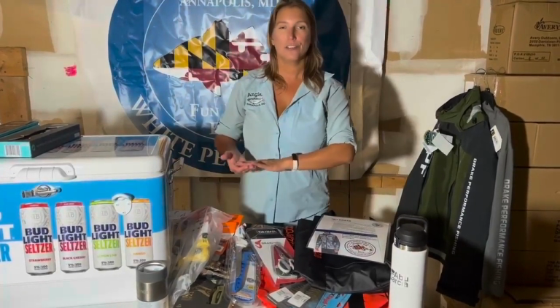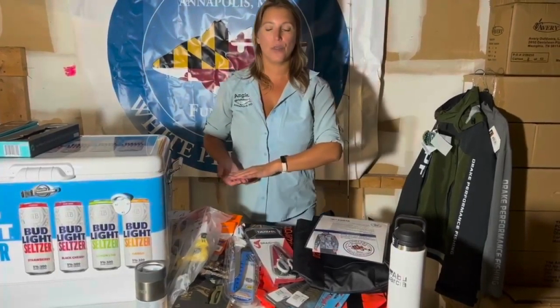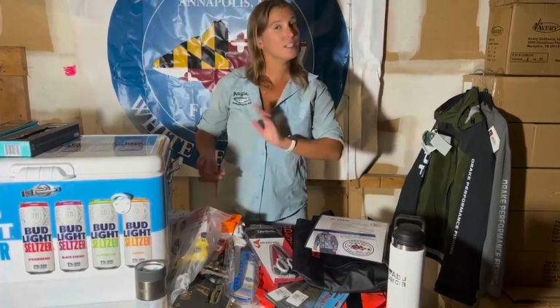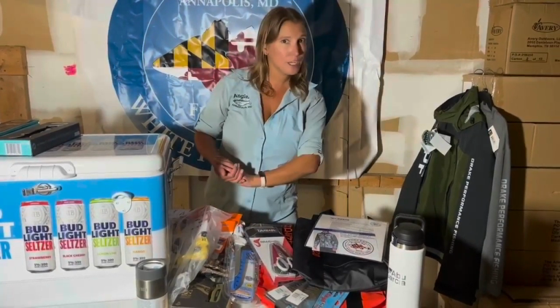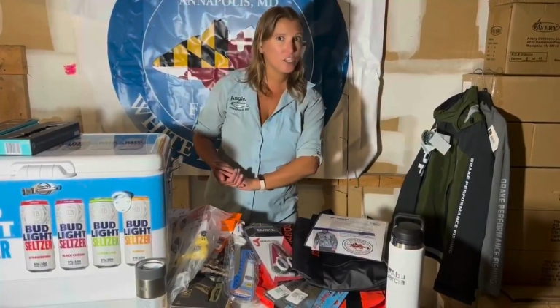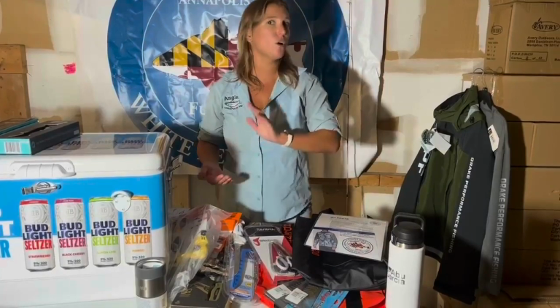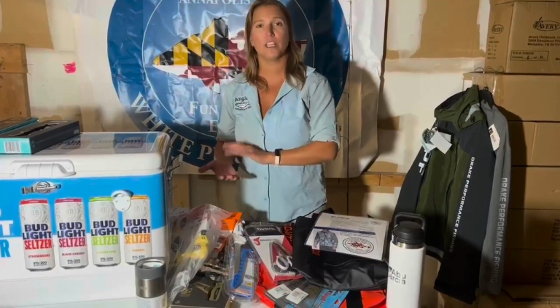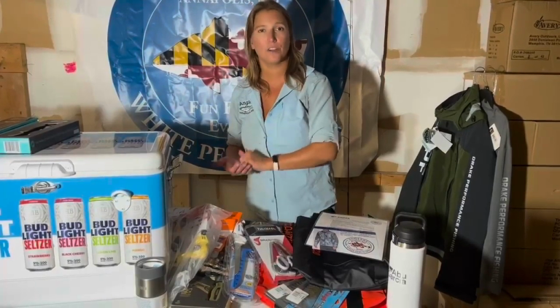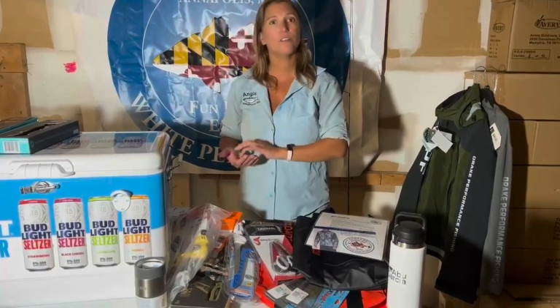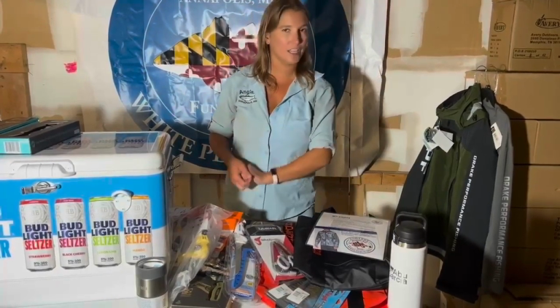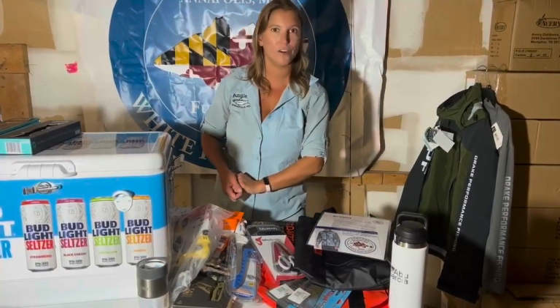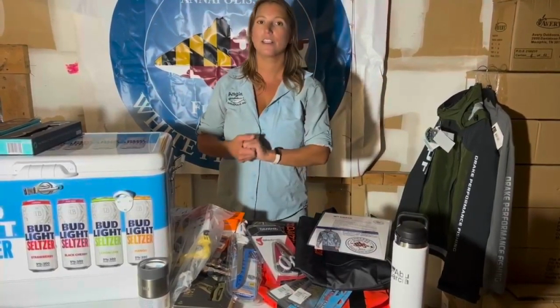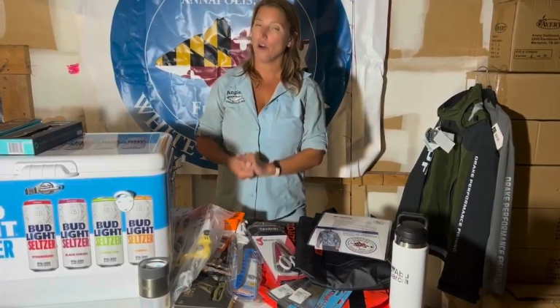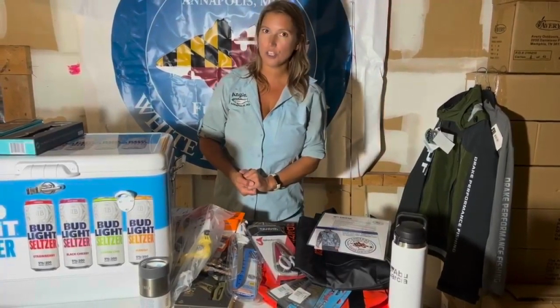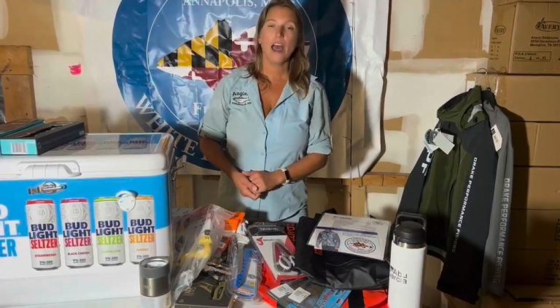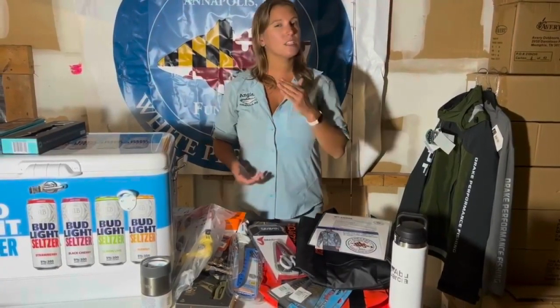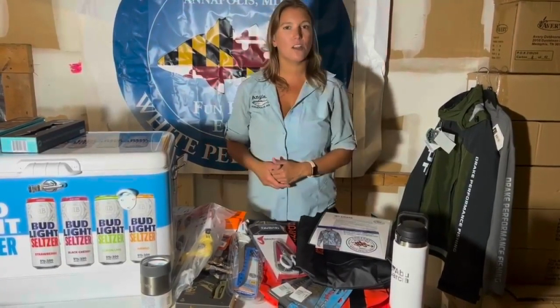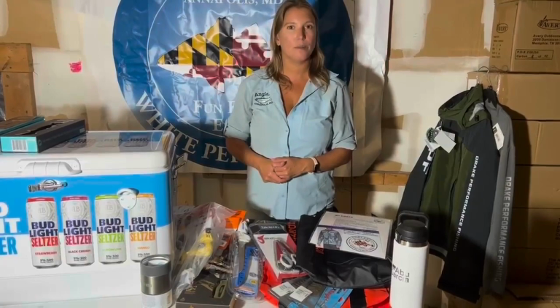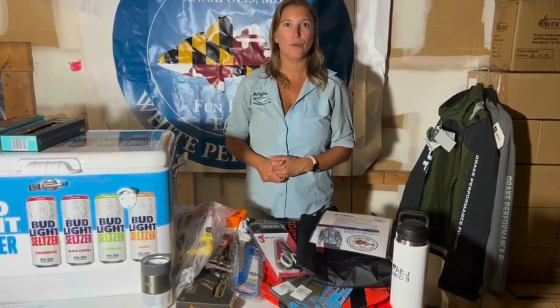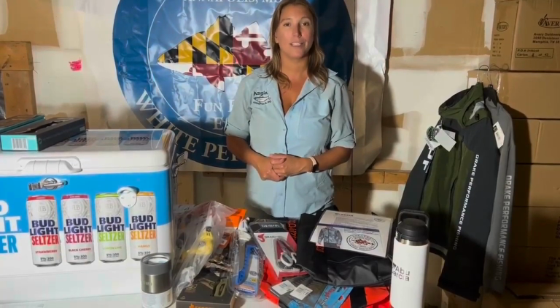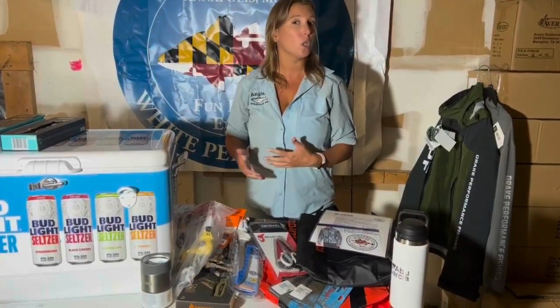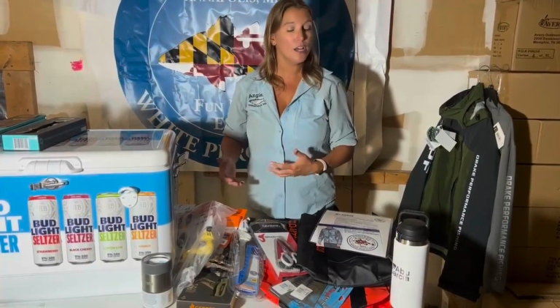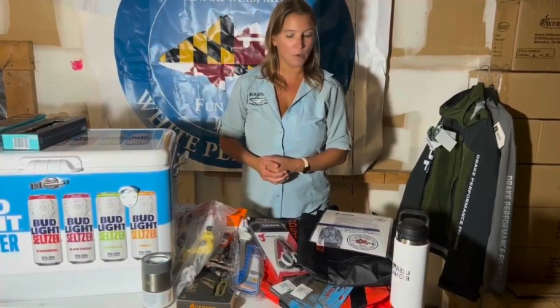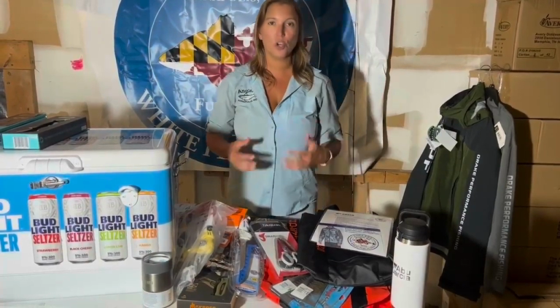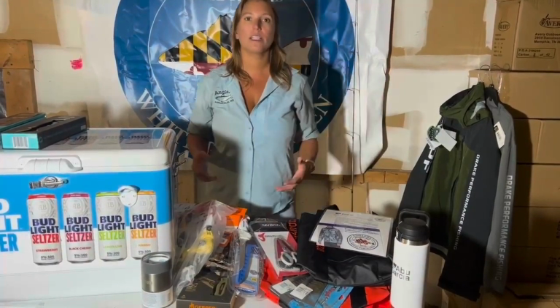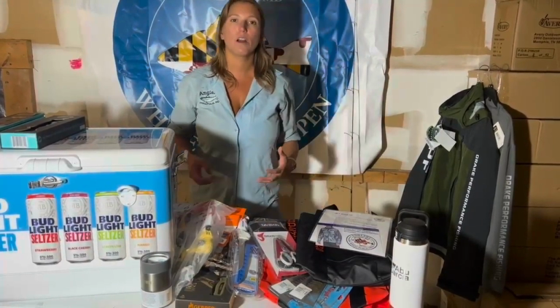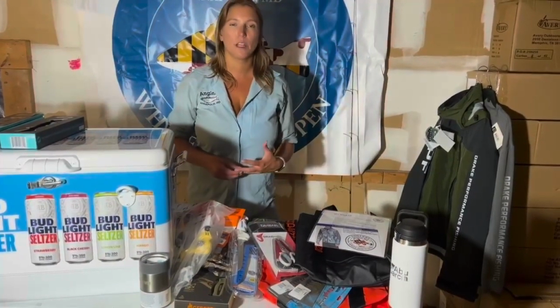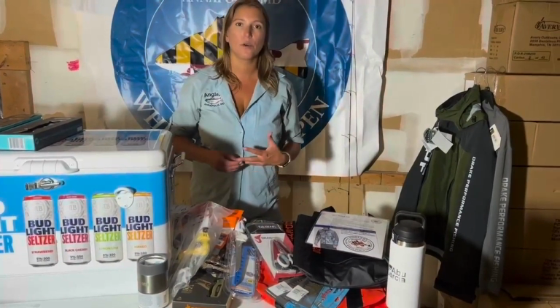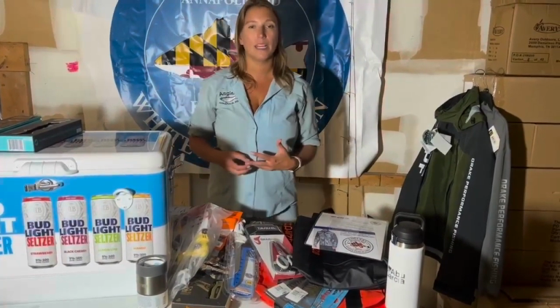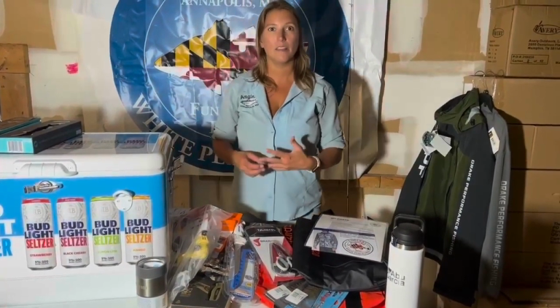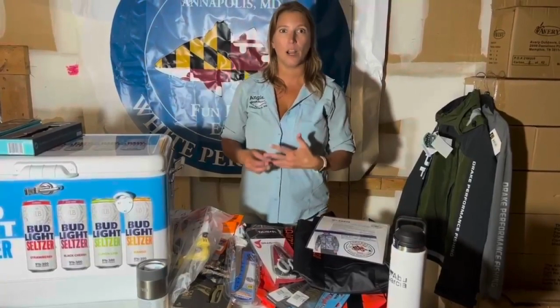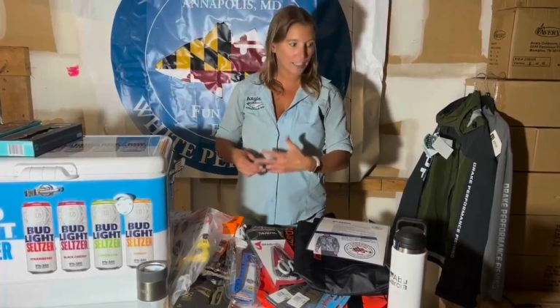So there are seven prize packages: adult first, second, and third; kids first, second, and third; and longest fish. Everything's listed out on our website if you wanted to take a look, but I wanted to show you guys some of the awesome stuff that you're going to be getting in these prize packages.